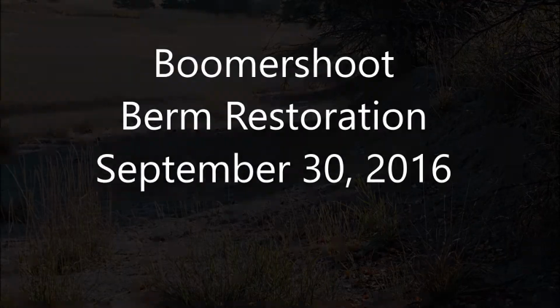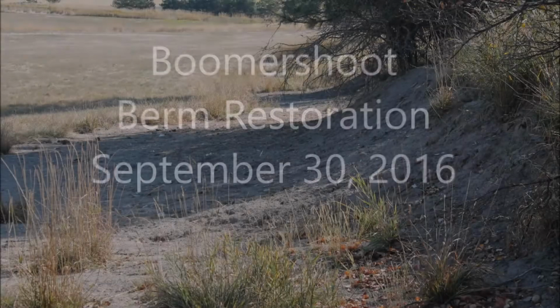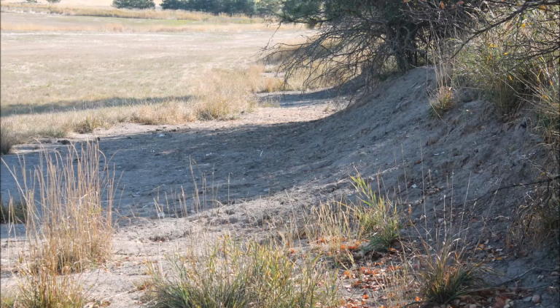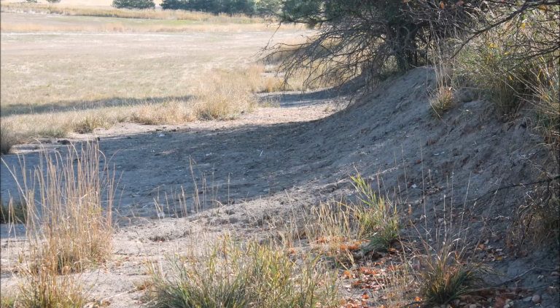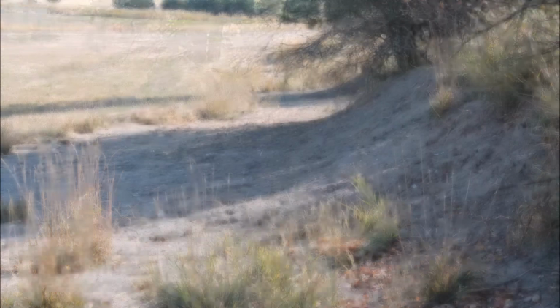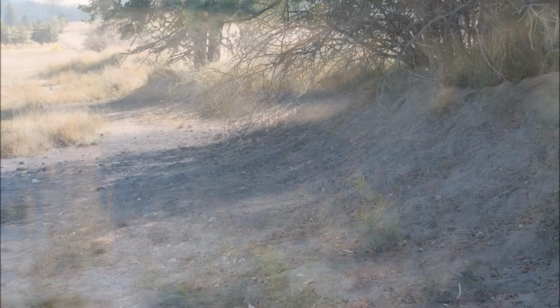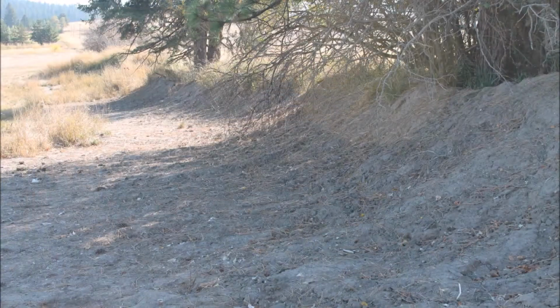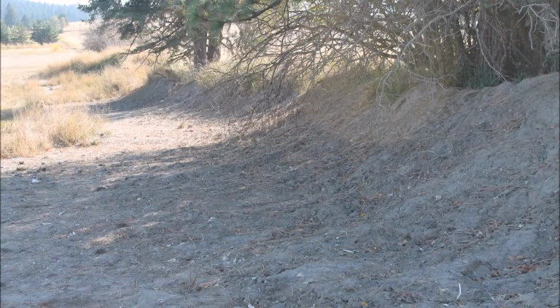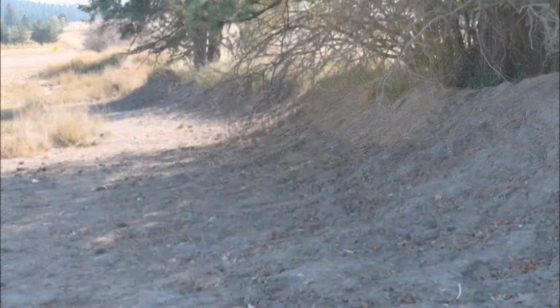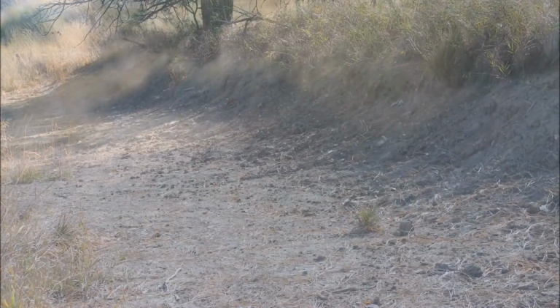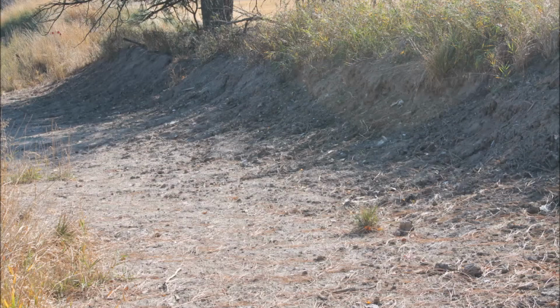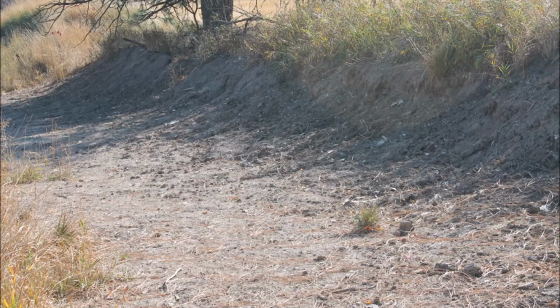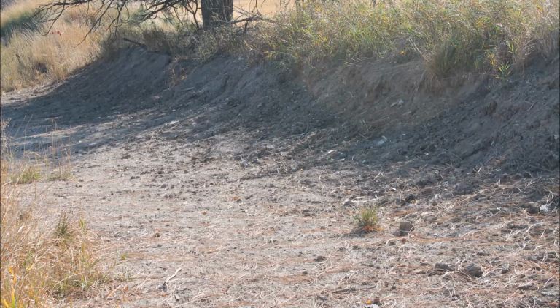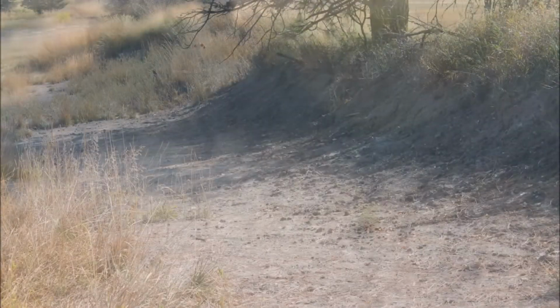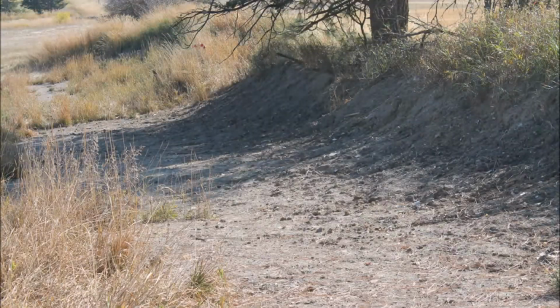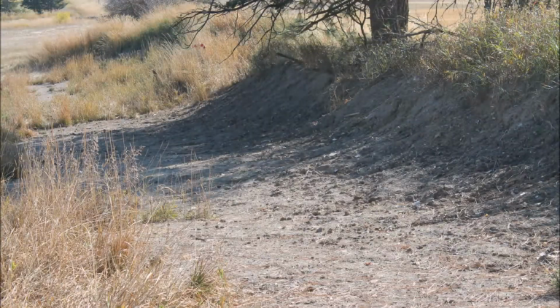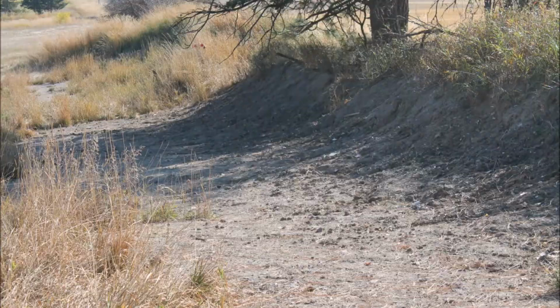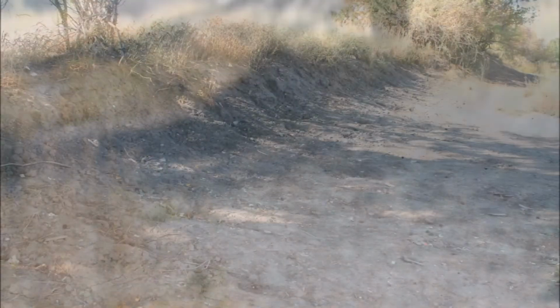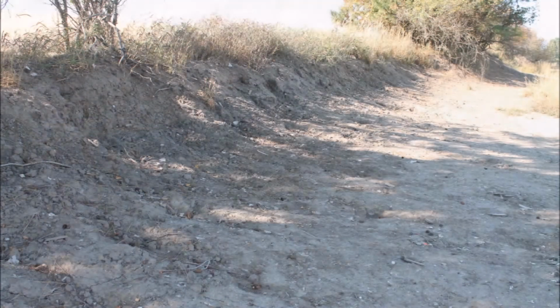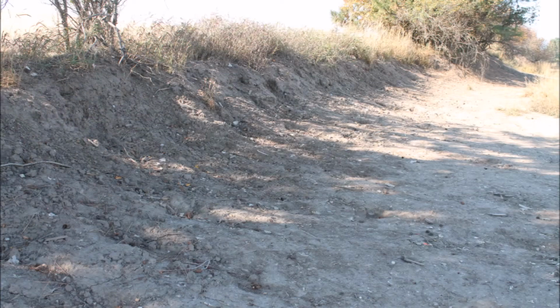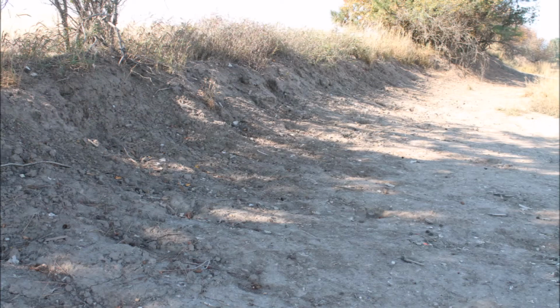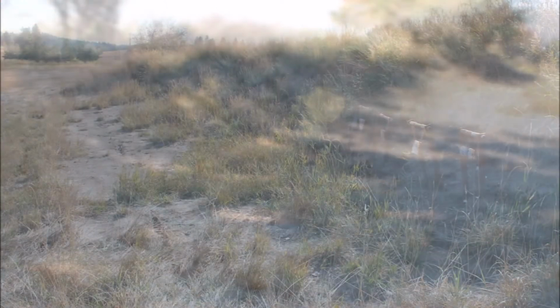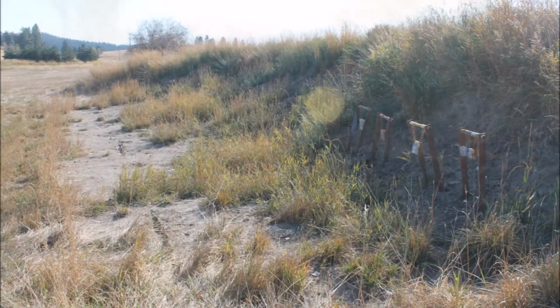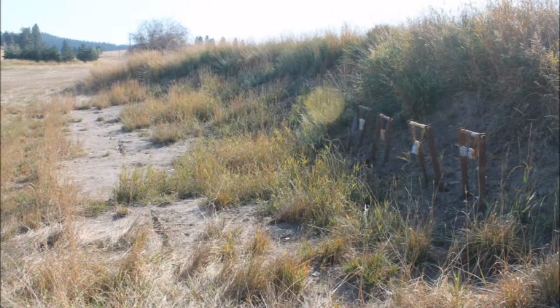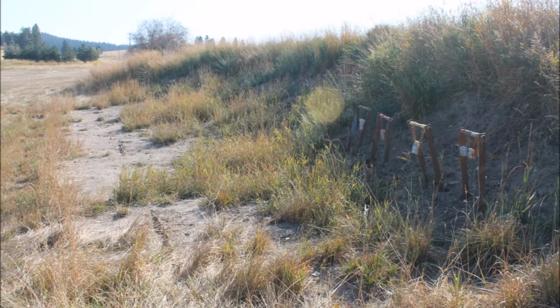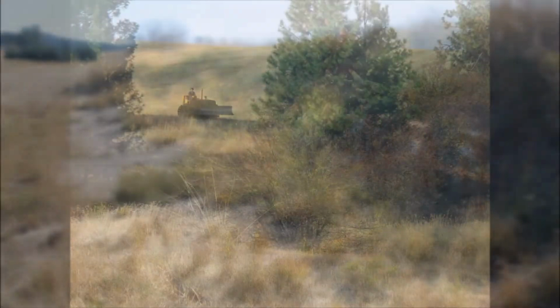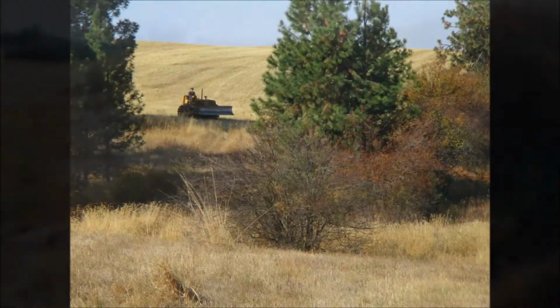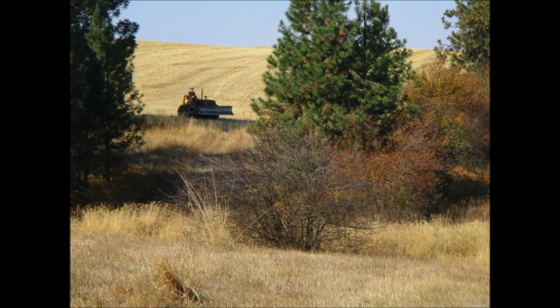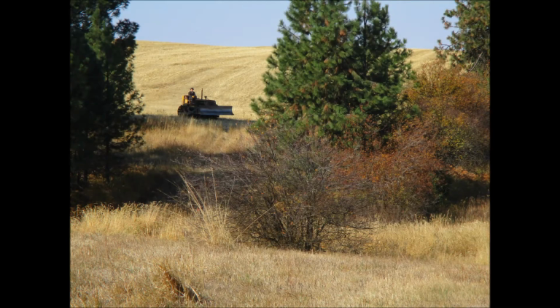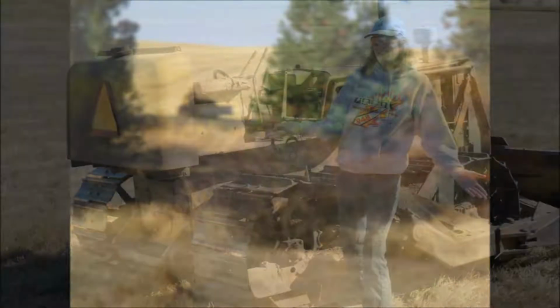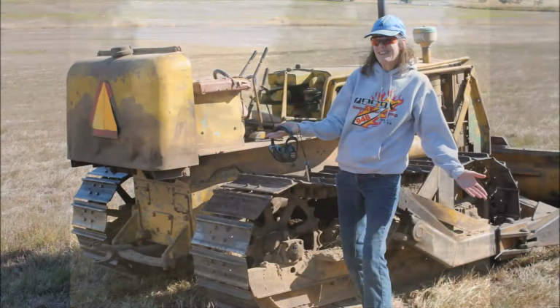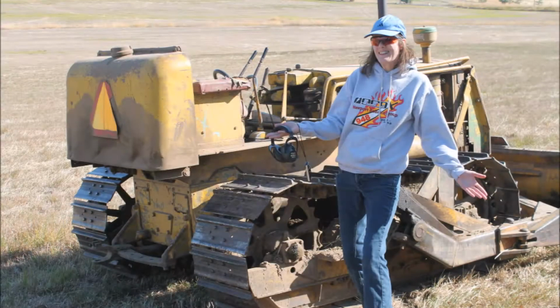The berm we shoot into at the 375-yard line for Boomershoot eroded over the years. The explosions and weather gradually moved the dirt down from its intended location. Barb and I moved the 73-year-old cat from my brother's place and I used it to restore and extend the berm.